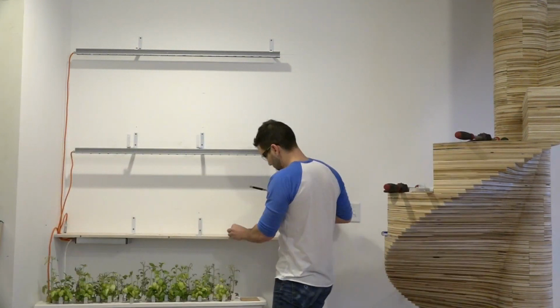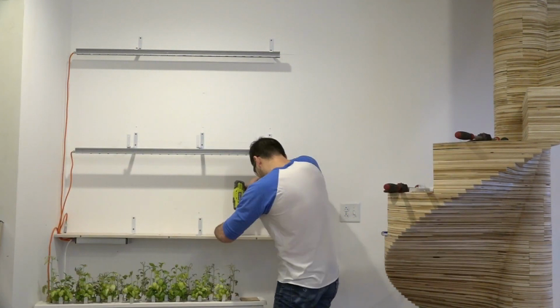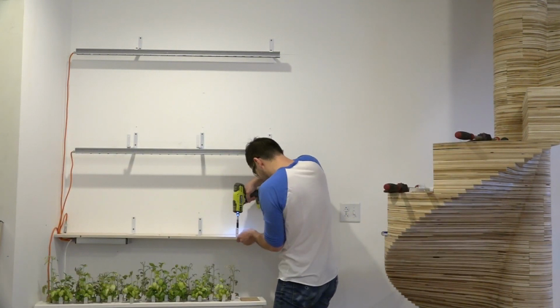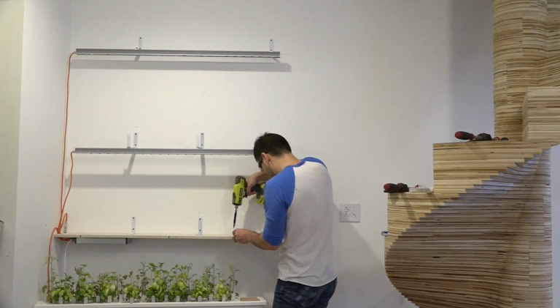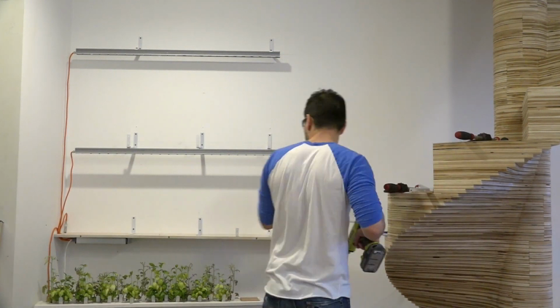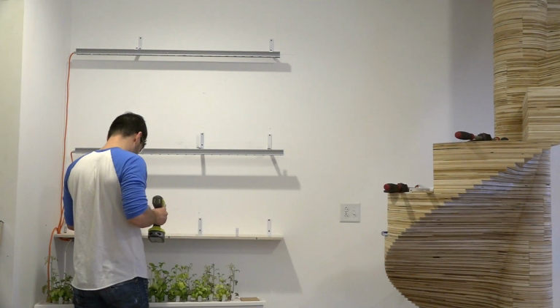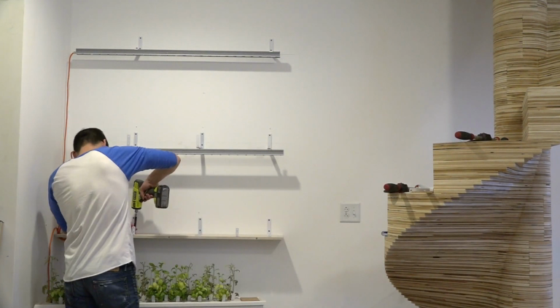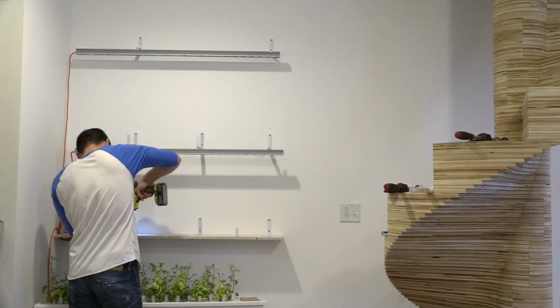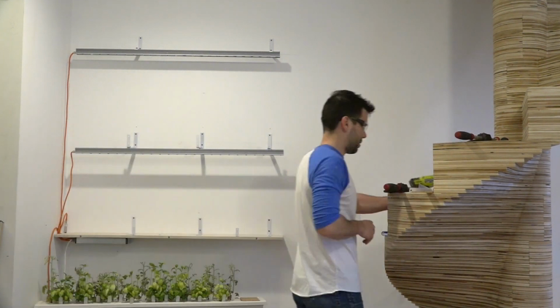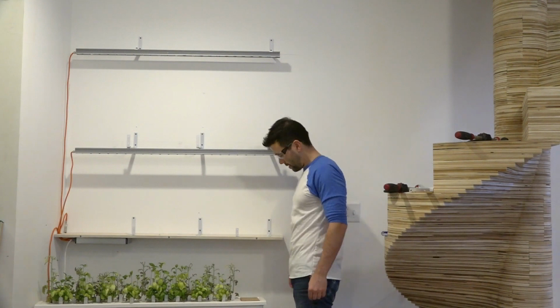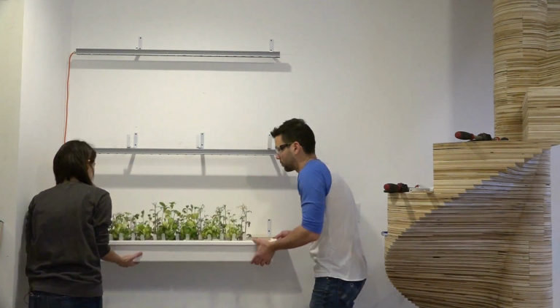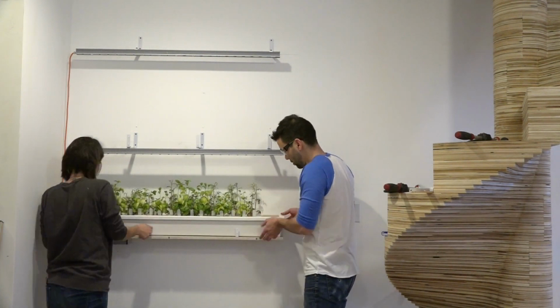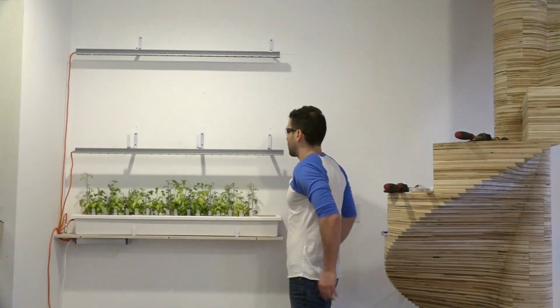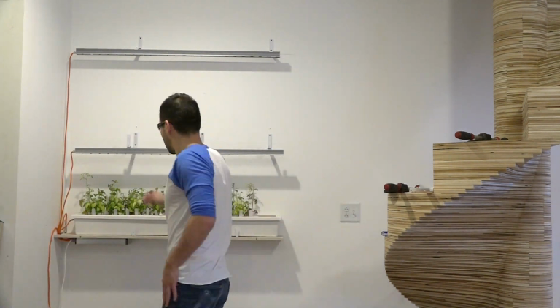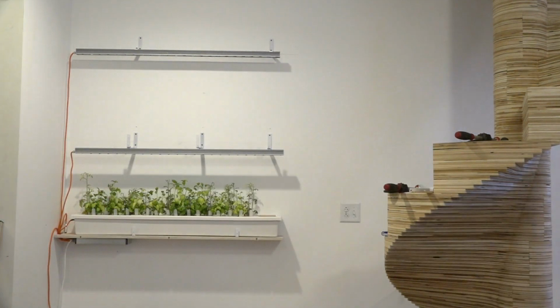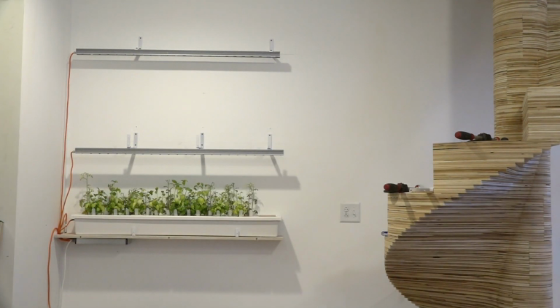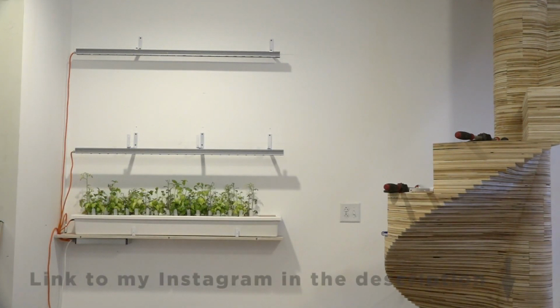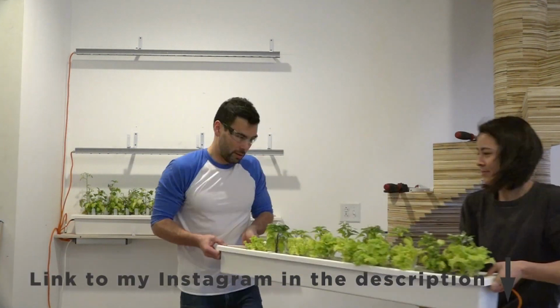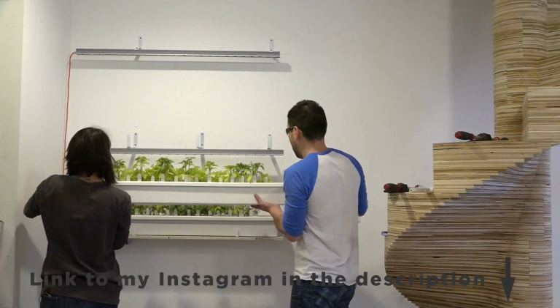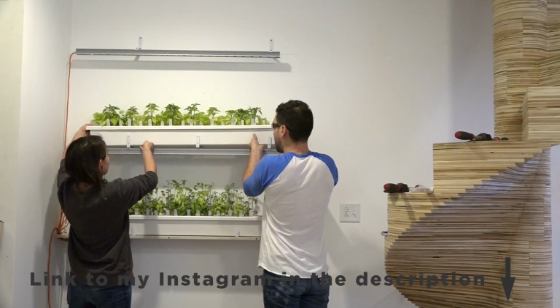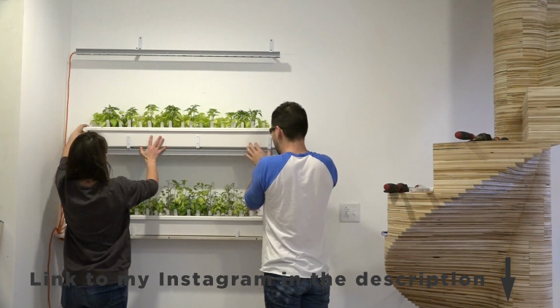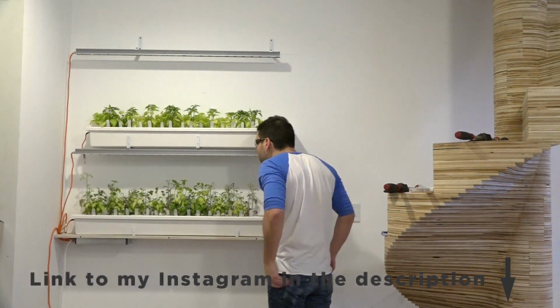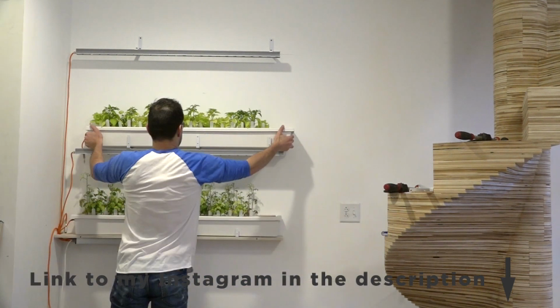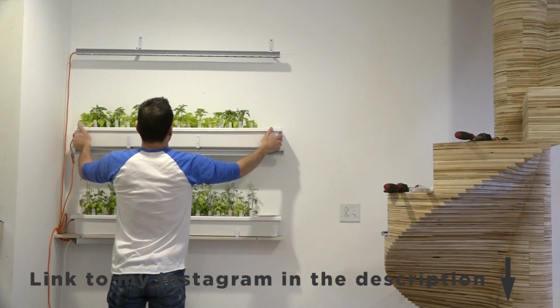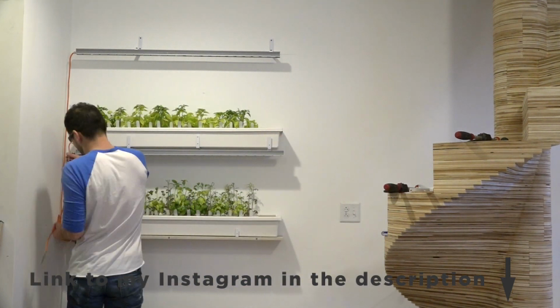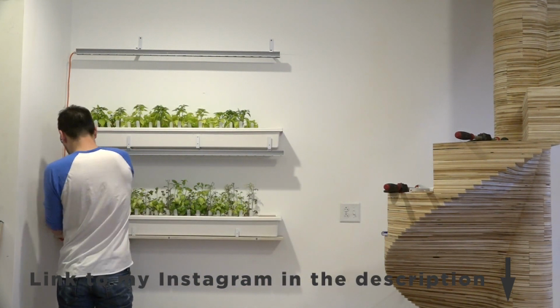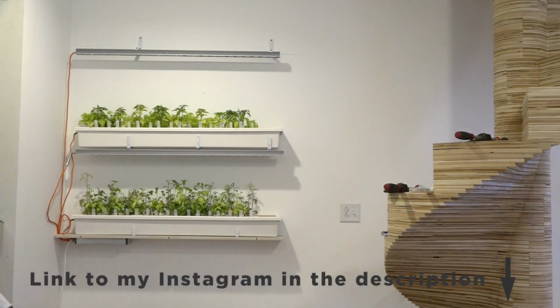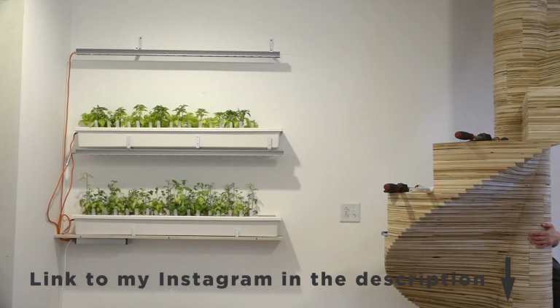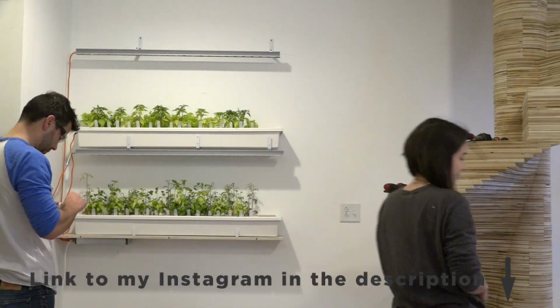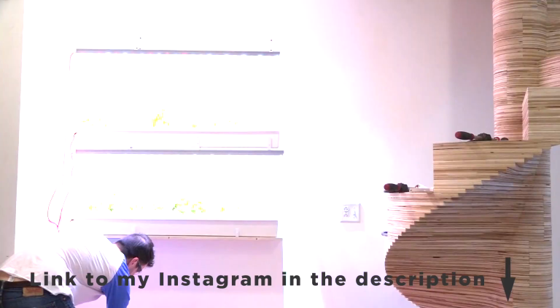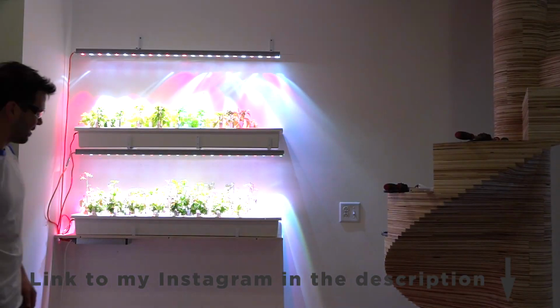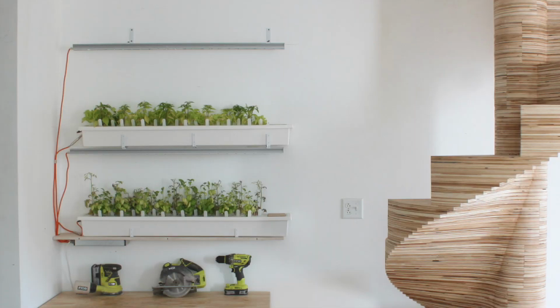I added a few more L brackets to keep the gardens from sliding off, then loaded them up, plugged them in, and was good to go. For the next crop of plants, I think I'm going to switch out the lettuce with strawberries, so keep an eye on my Instagram — I'll be posting updates of how I use this garden system there.